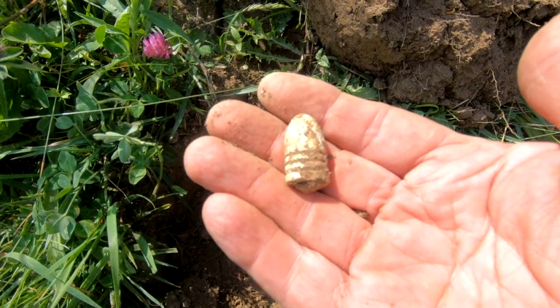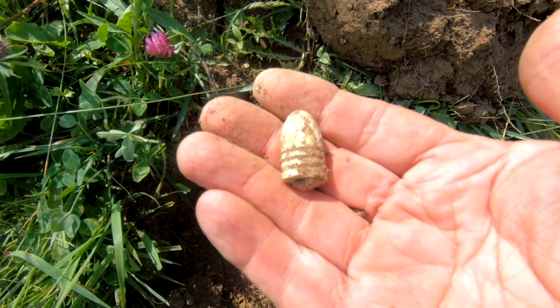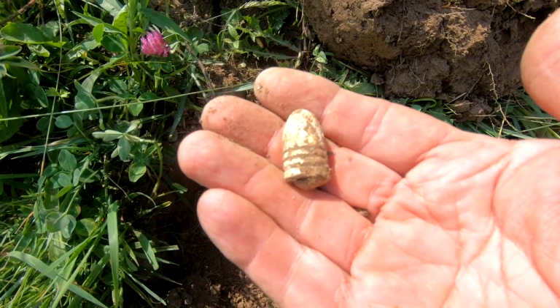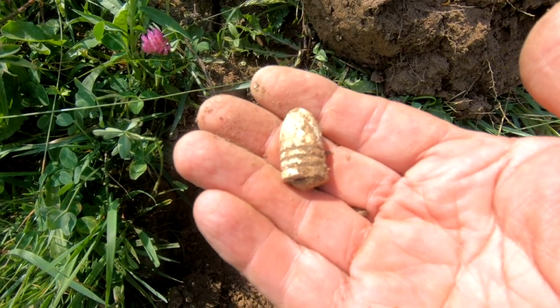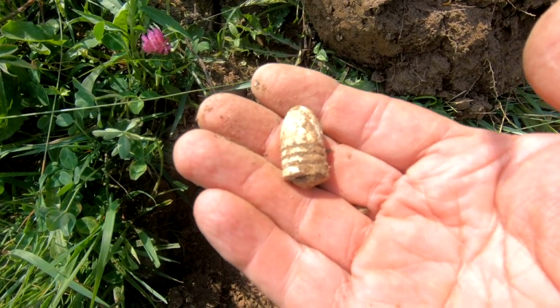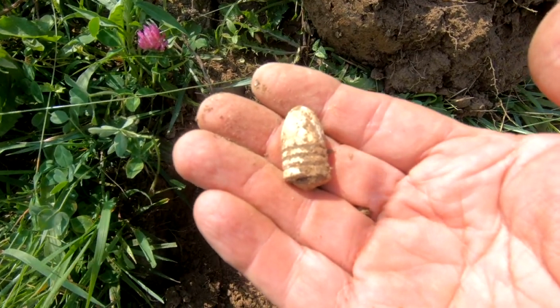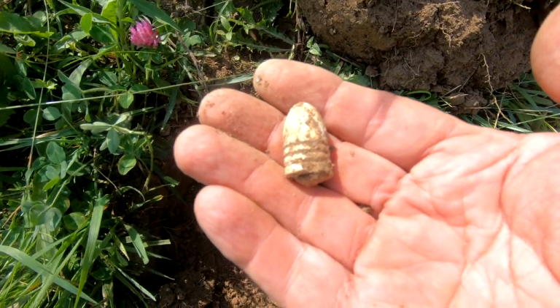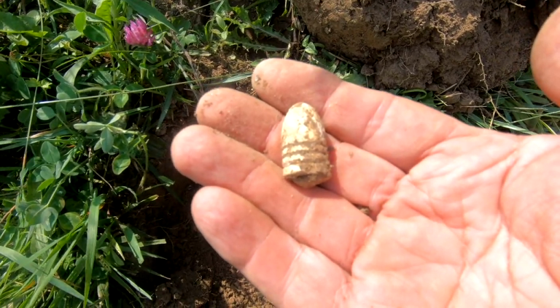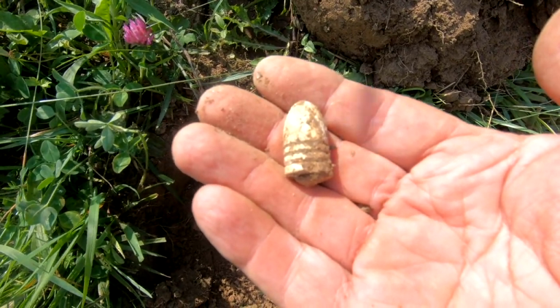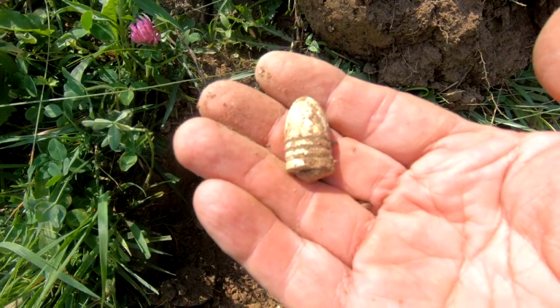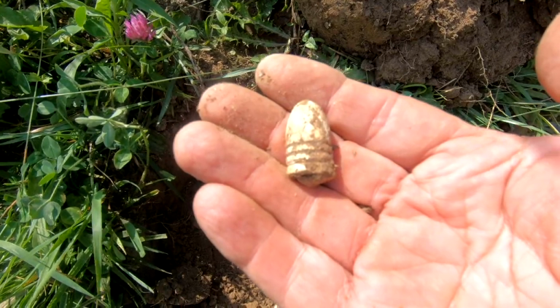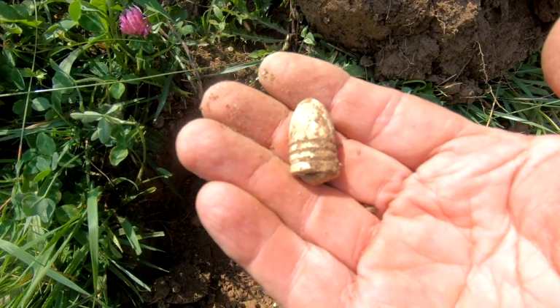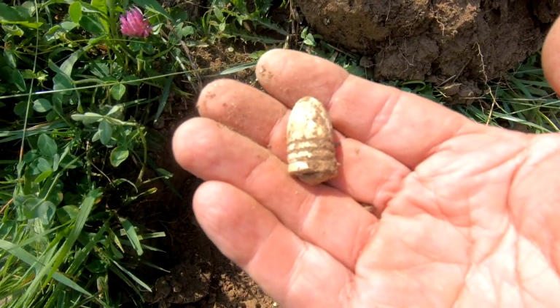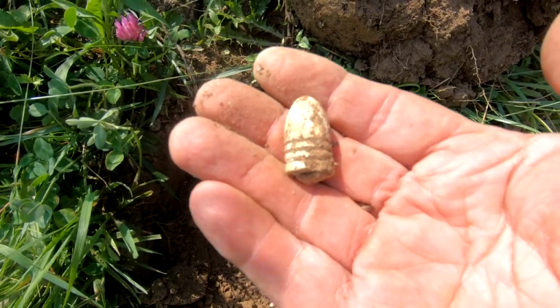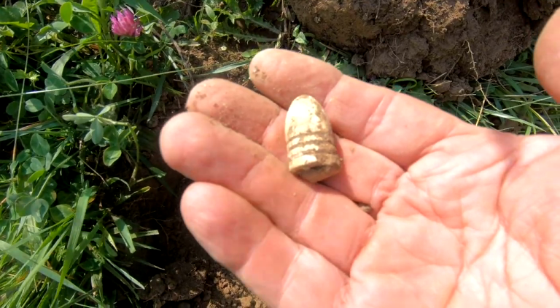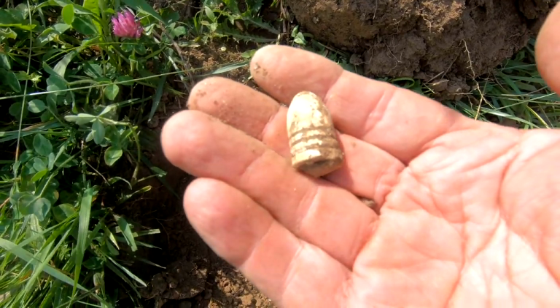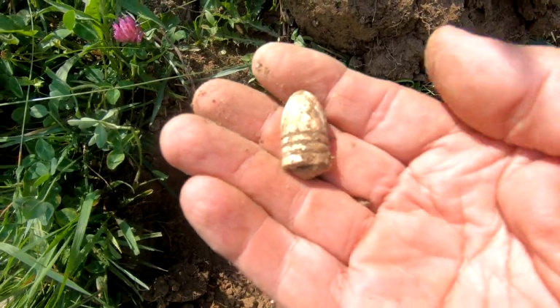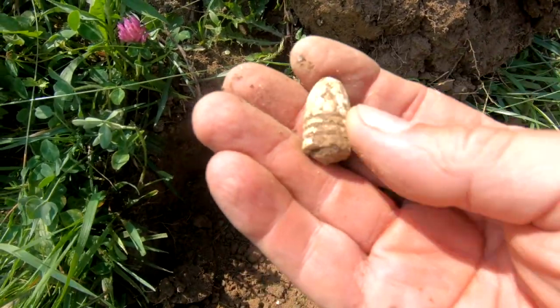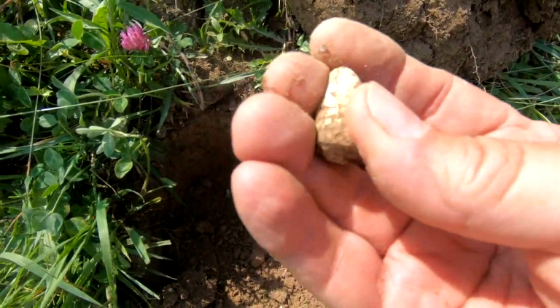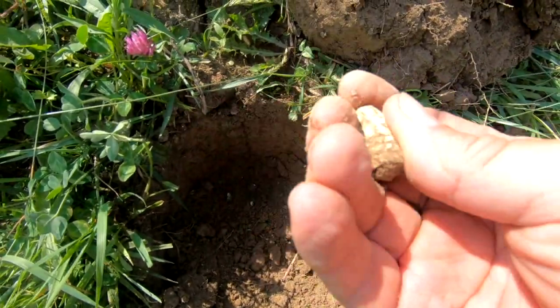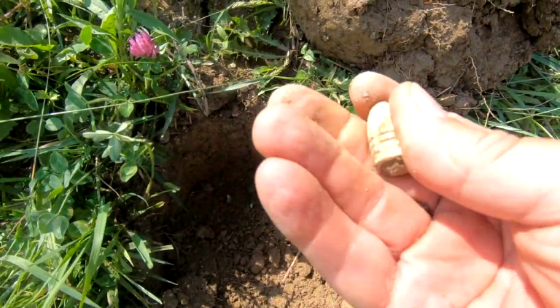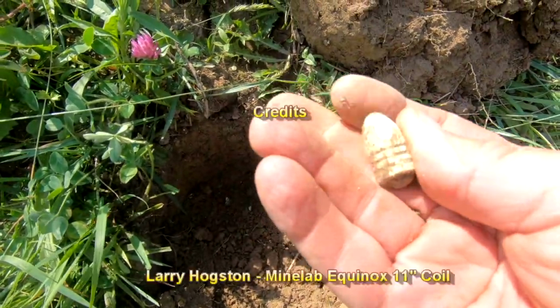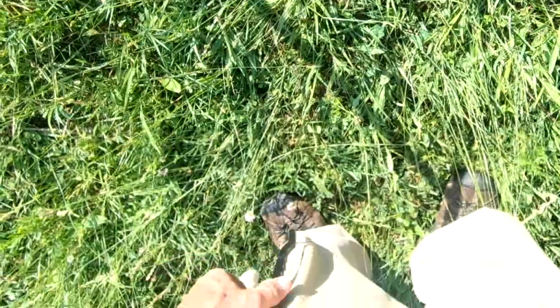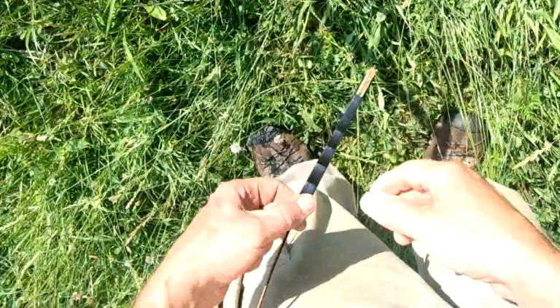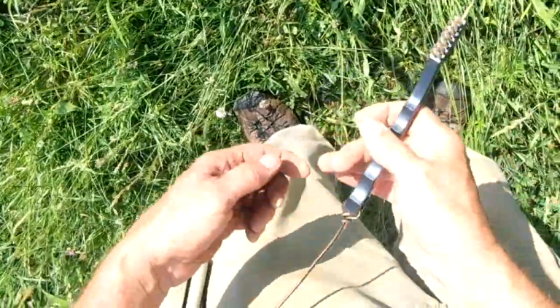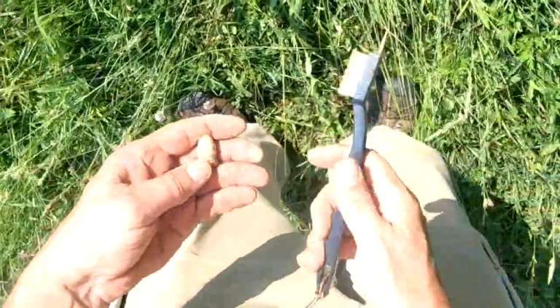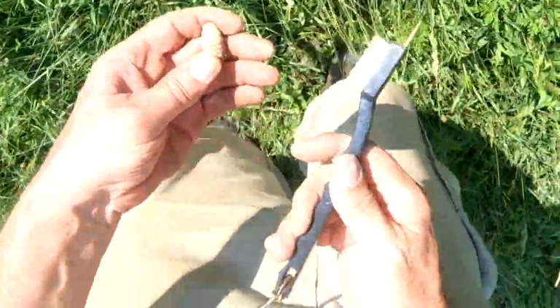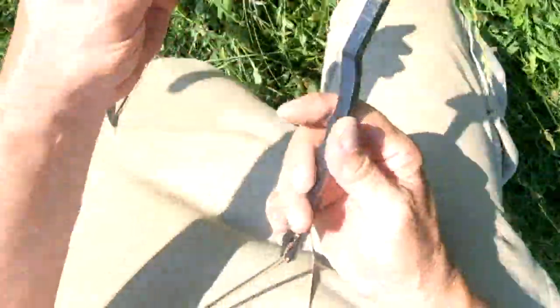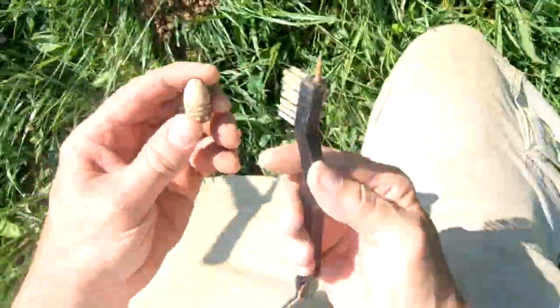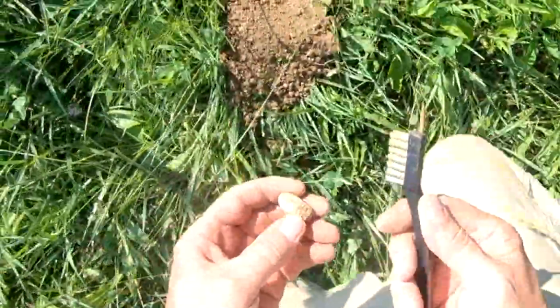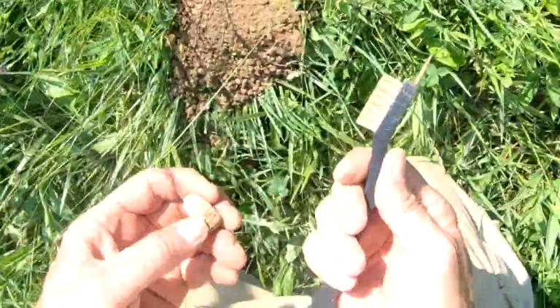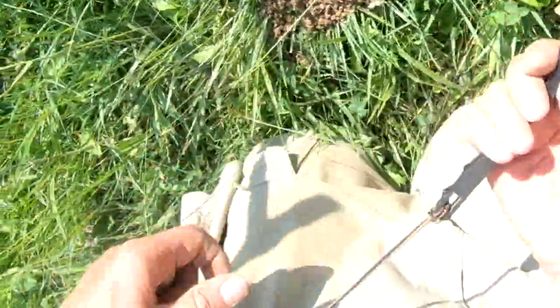Saving local history with the Minelab Equinox 800. I finally scored a little bit of history. I found a little bit more.